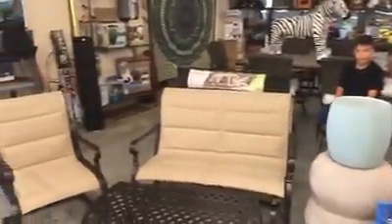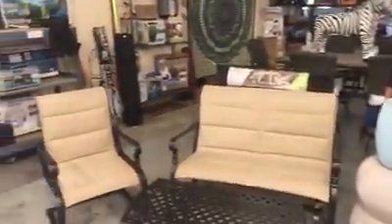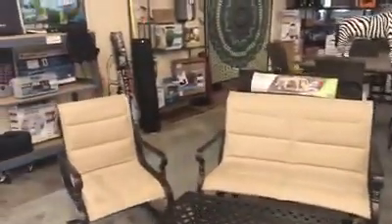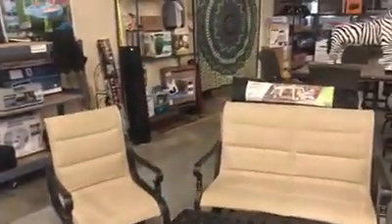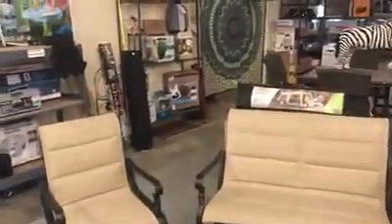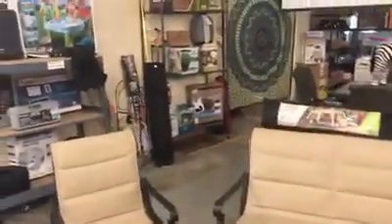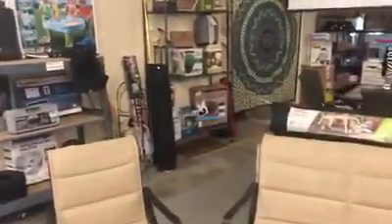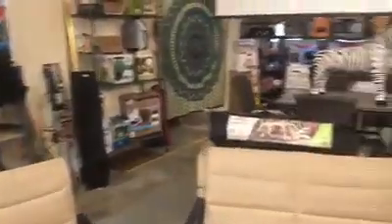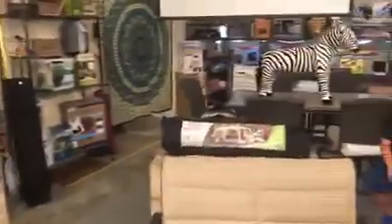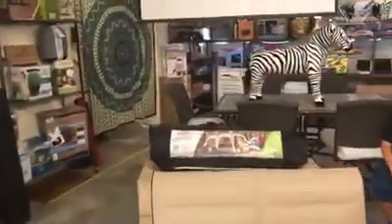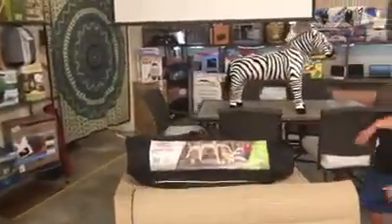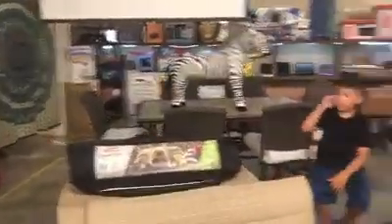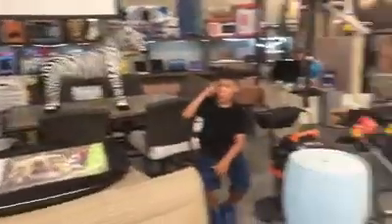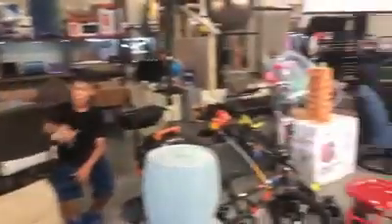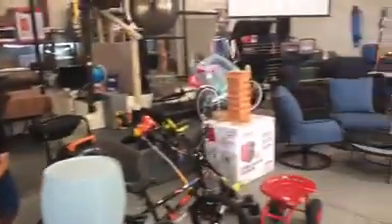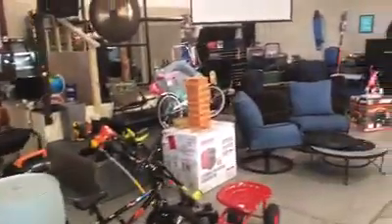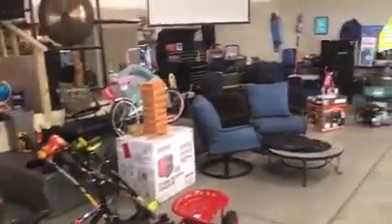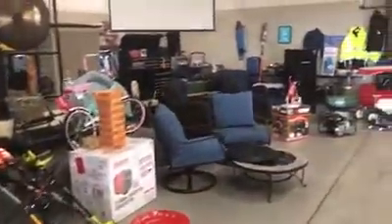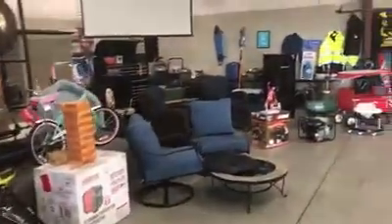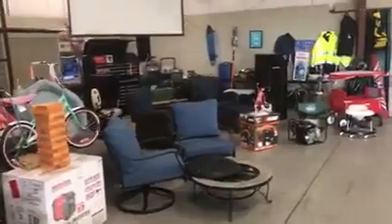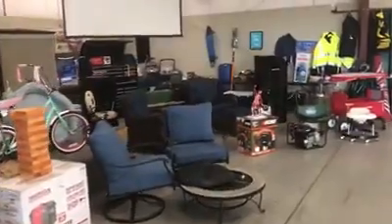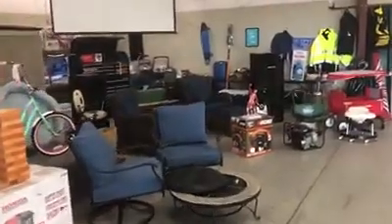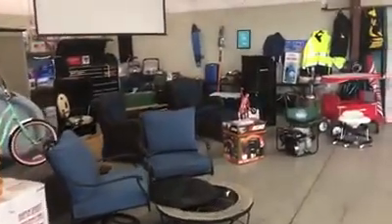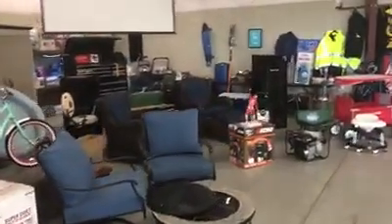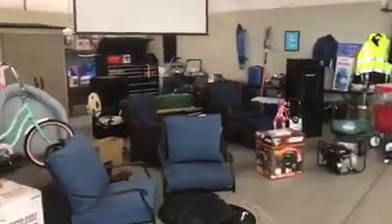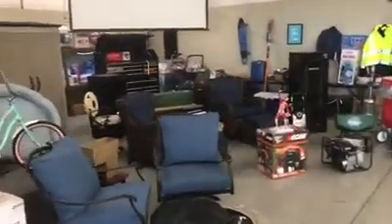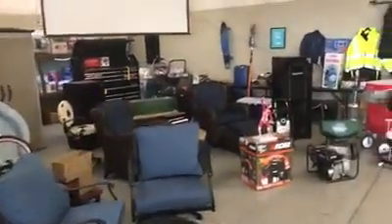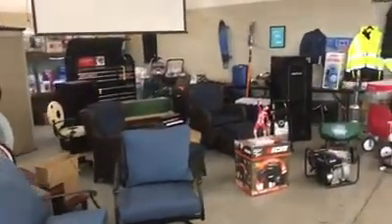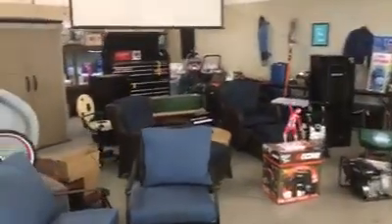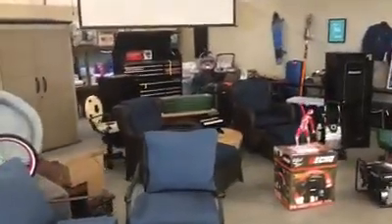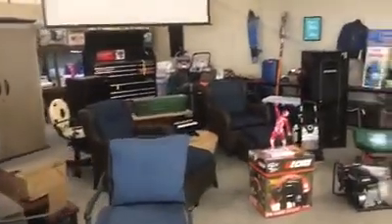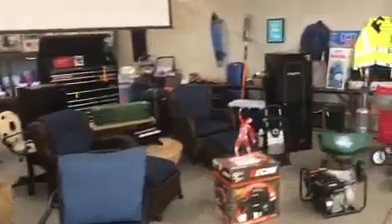Hey friends, this is Sean with the Smyrna Auction House doing our preview for this week's live auction here at the Auction House. We do auctions every Saturday at 5 p.m., 198 Weekly Lane here in Smyrna, Tennessee. If you've never been, come on out this week.